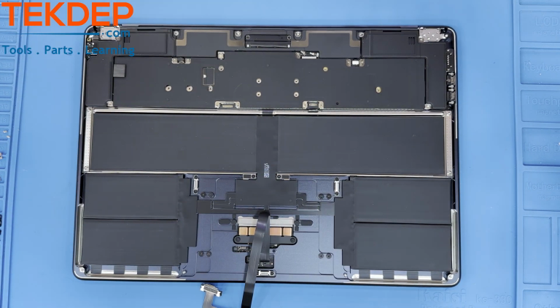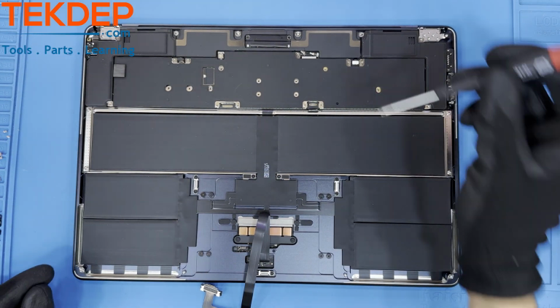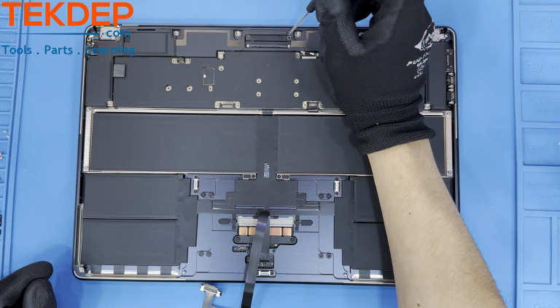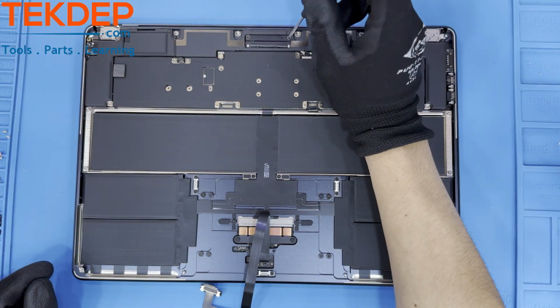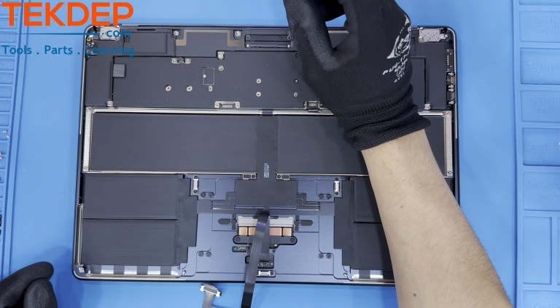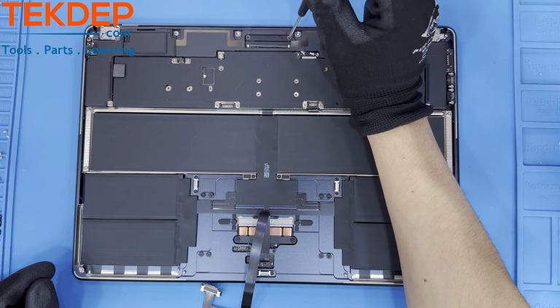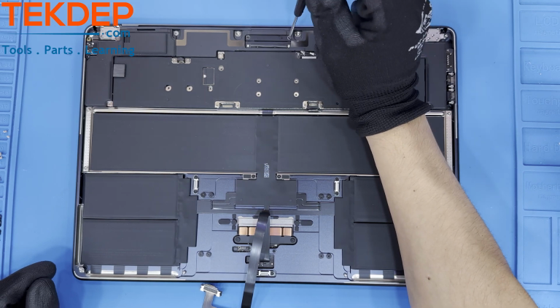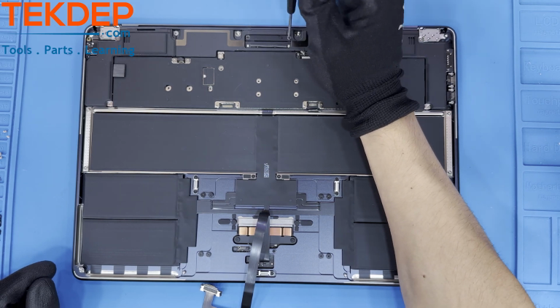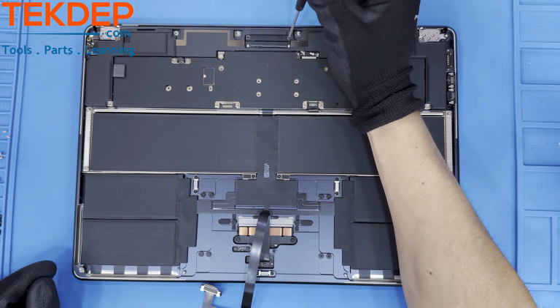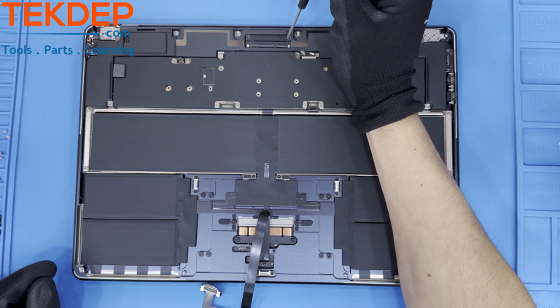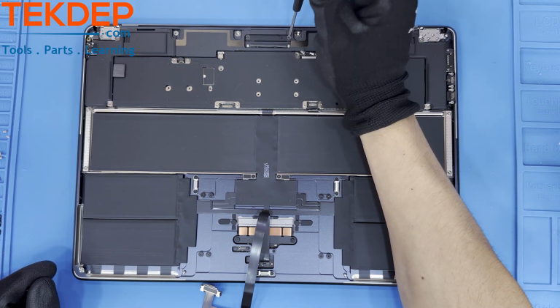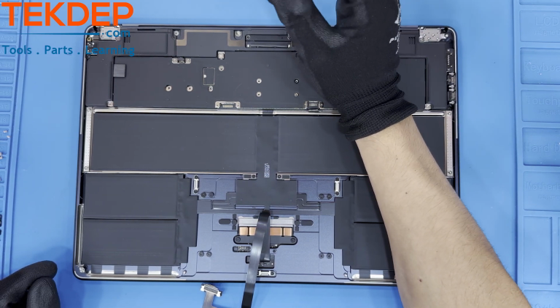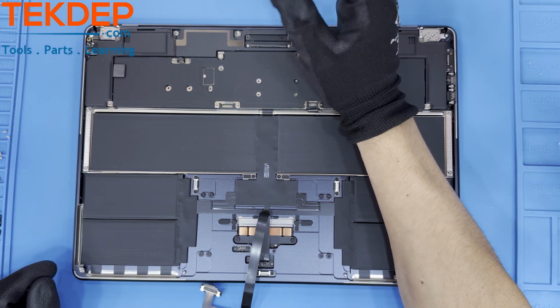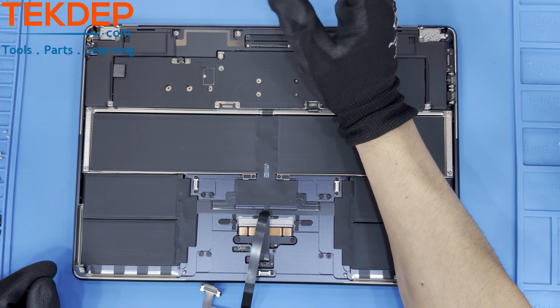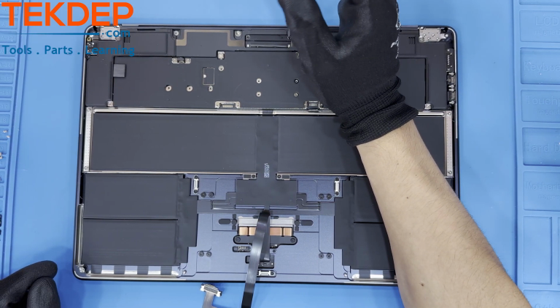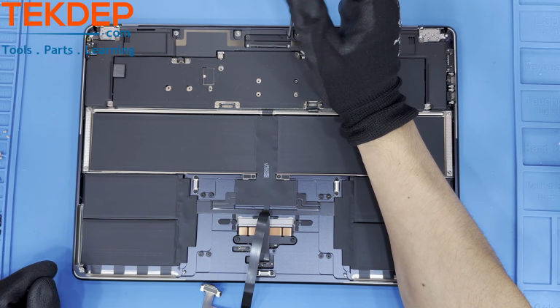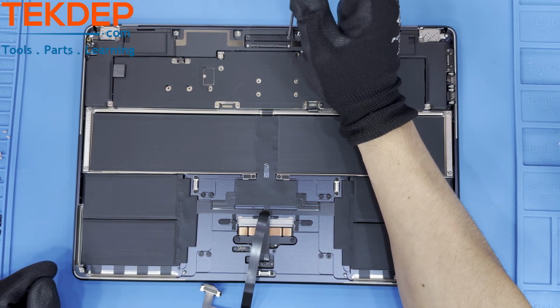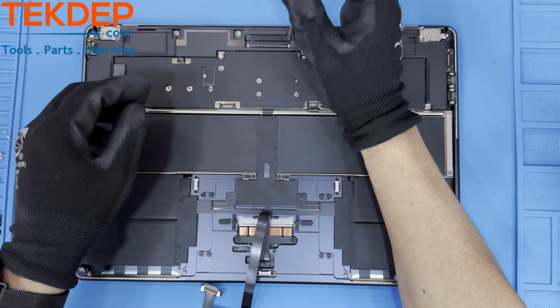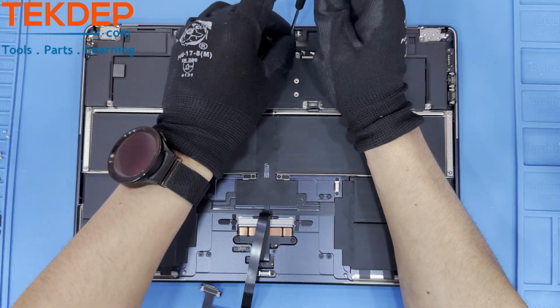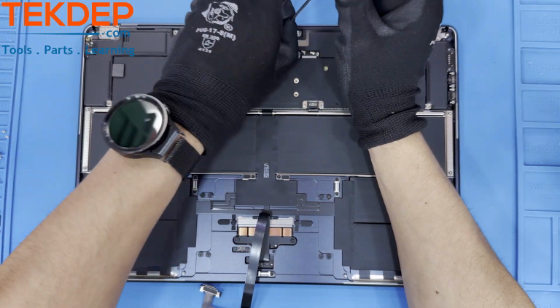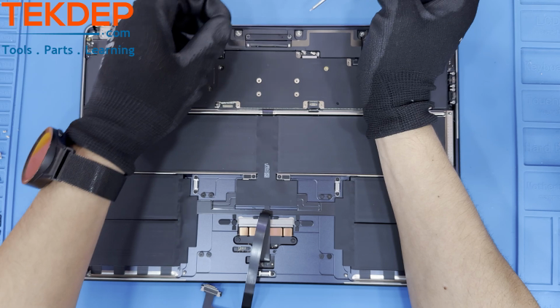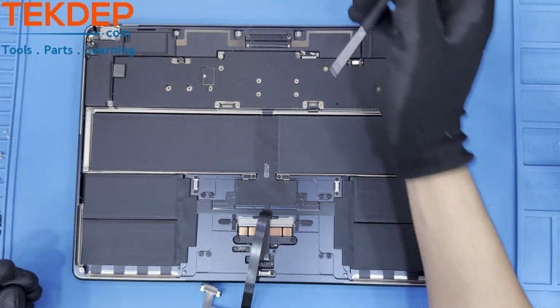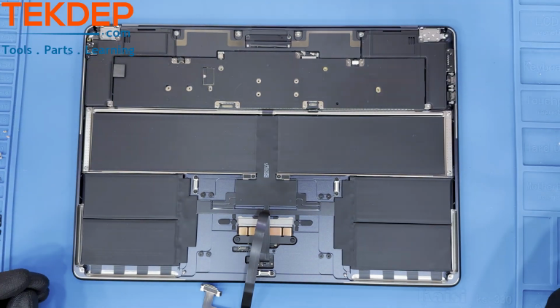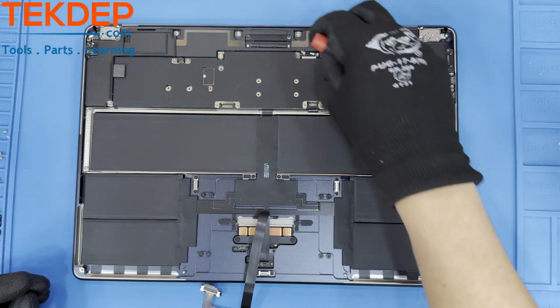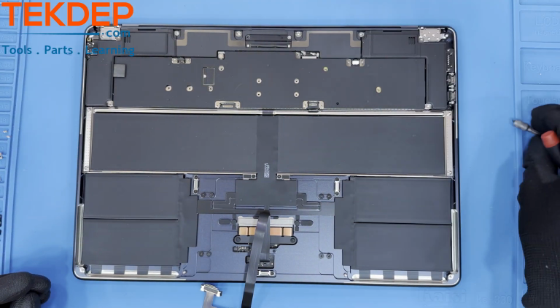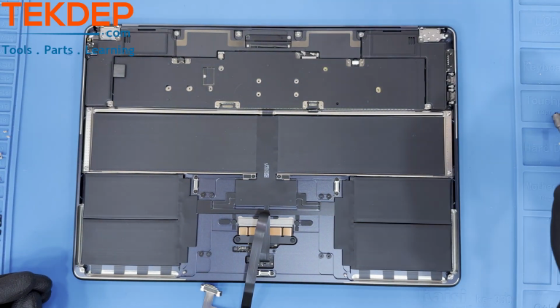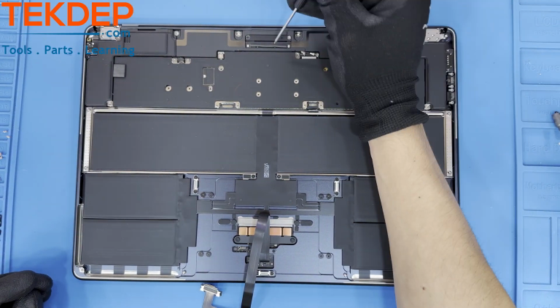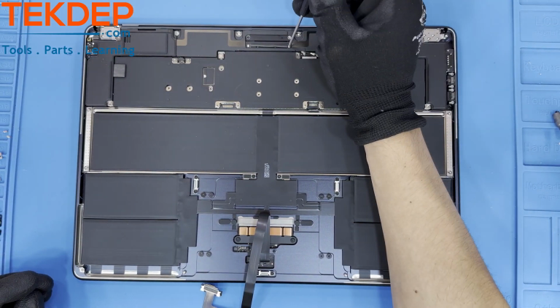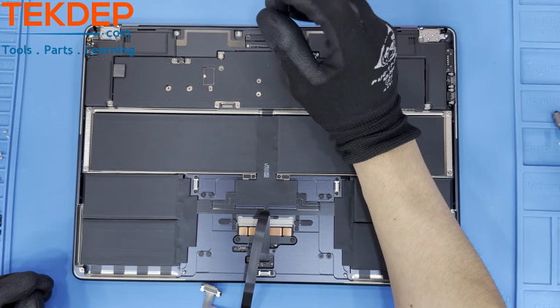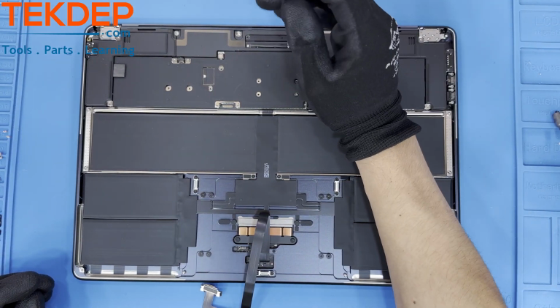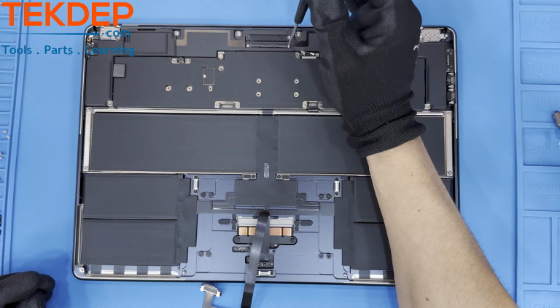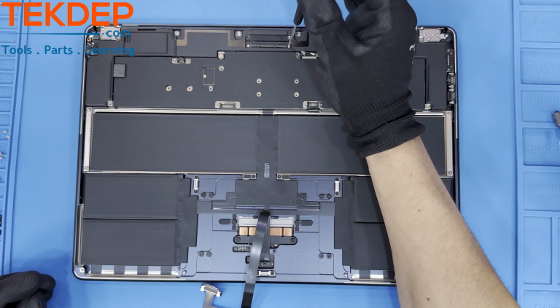Located at the middle top of the unit is the LCD connection points. All four of the black and silver screws will be removed with a T3 screwdriver.